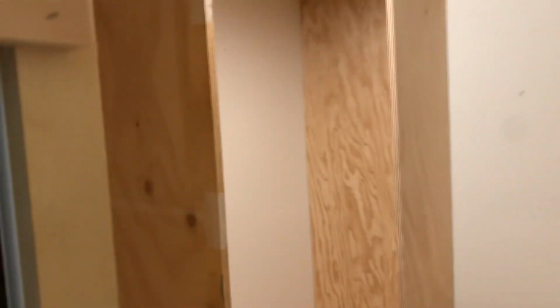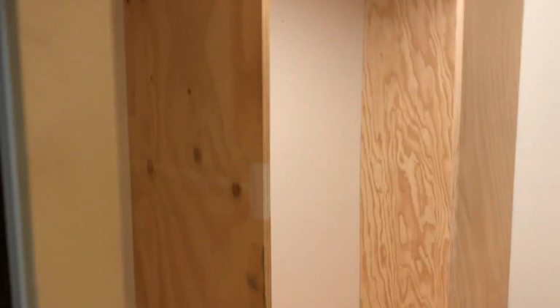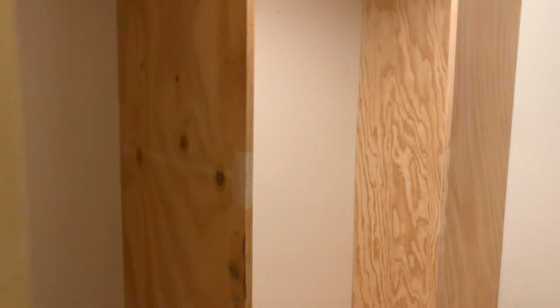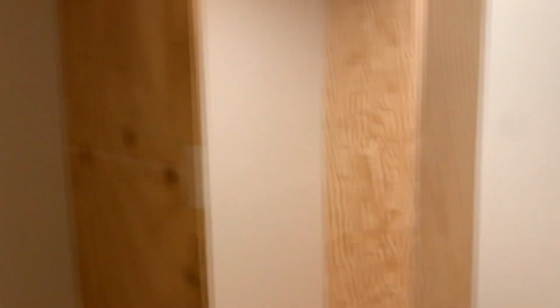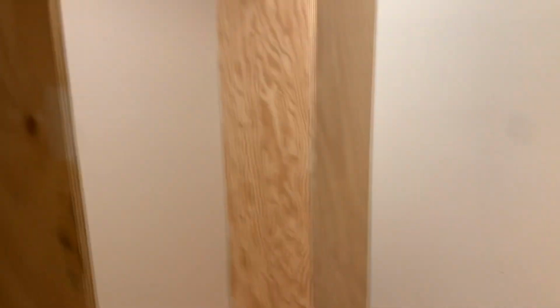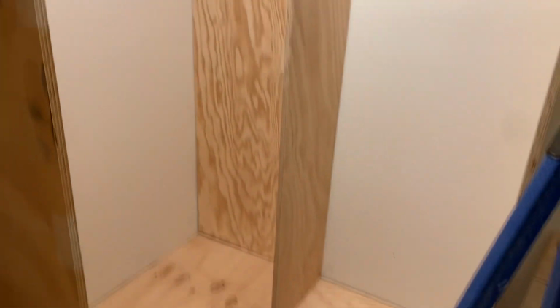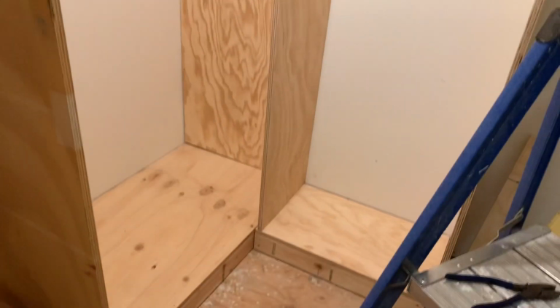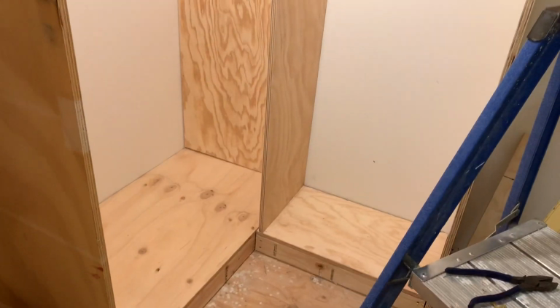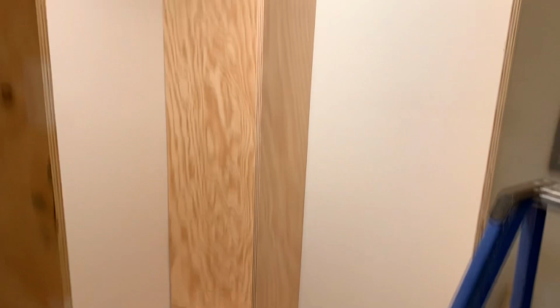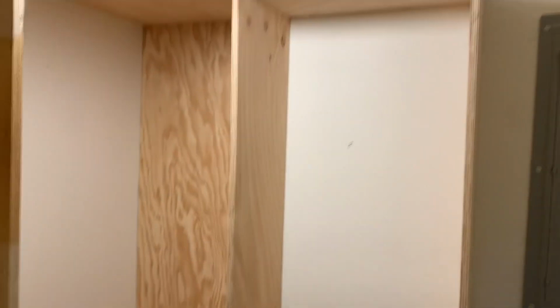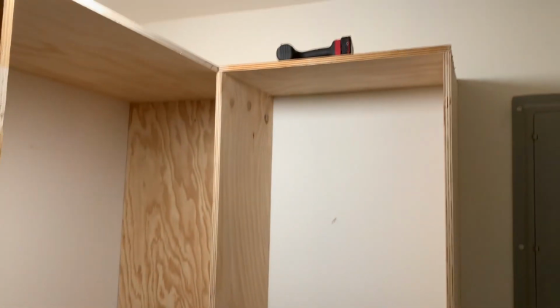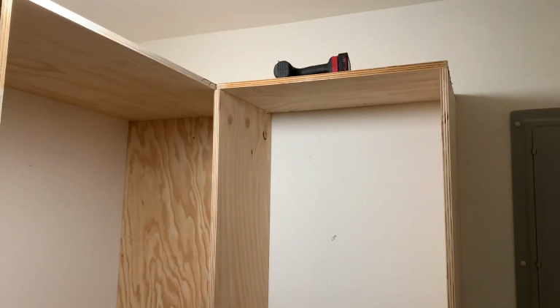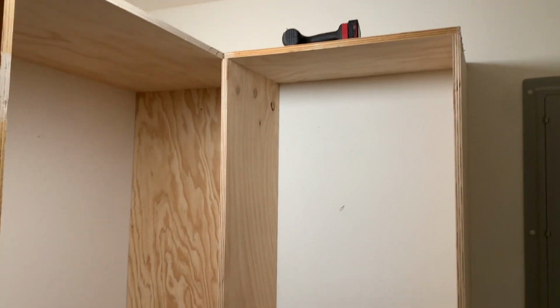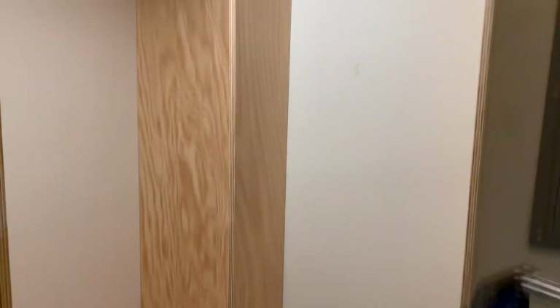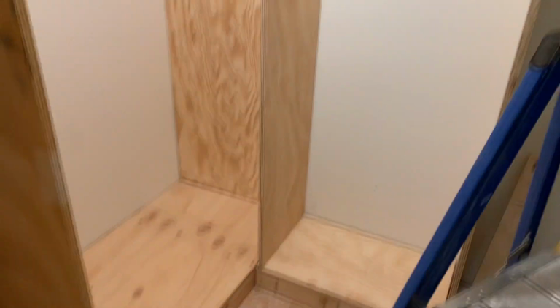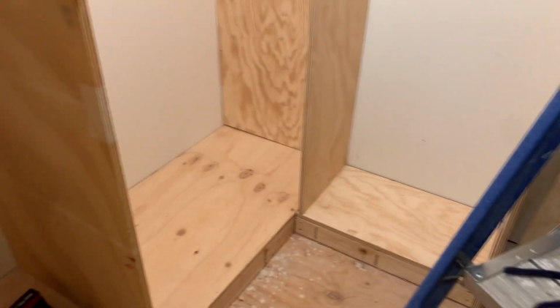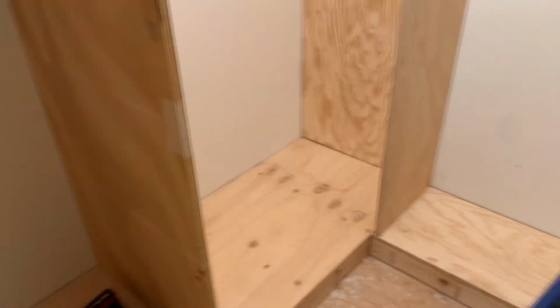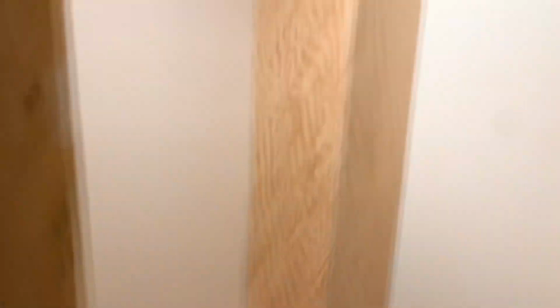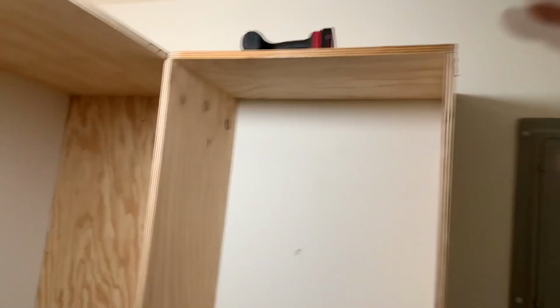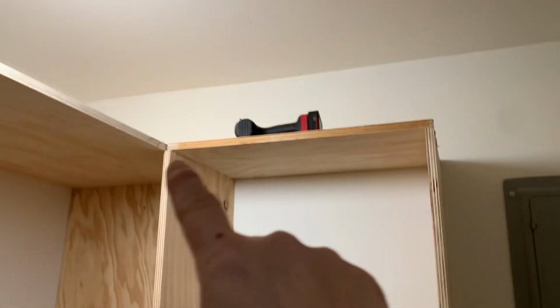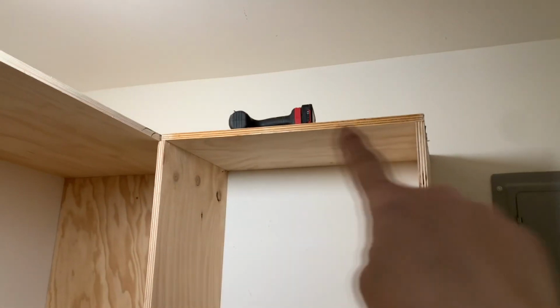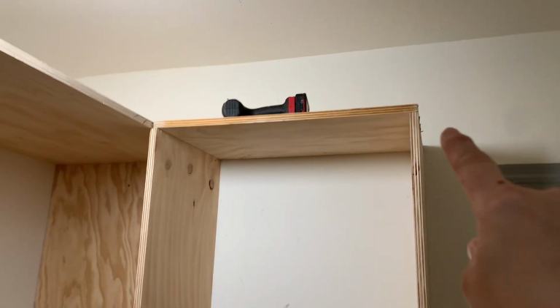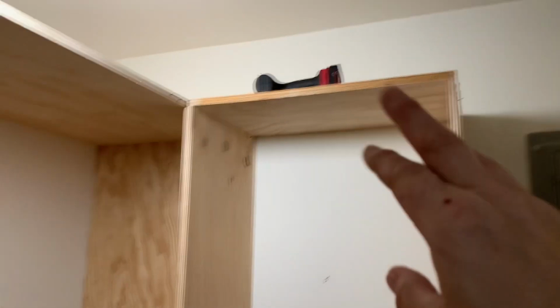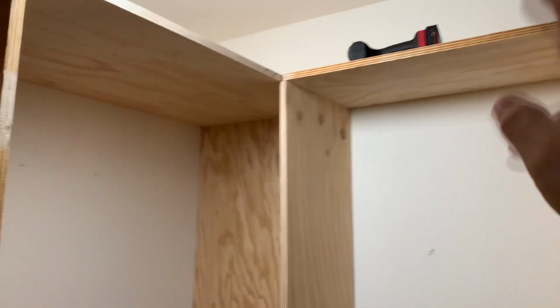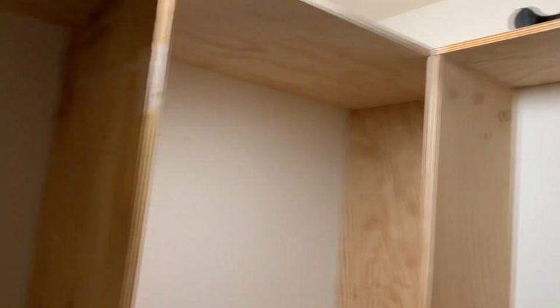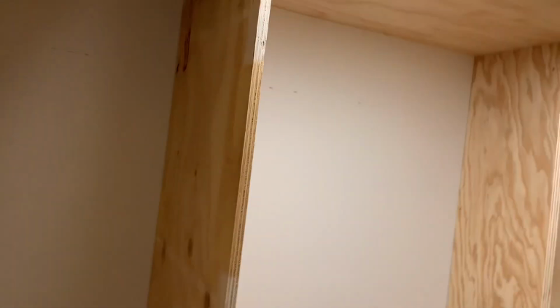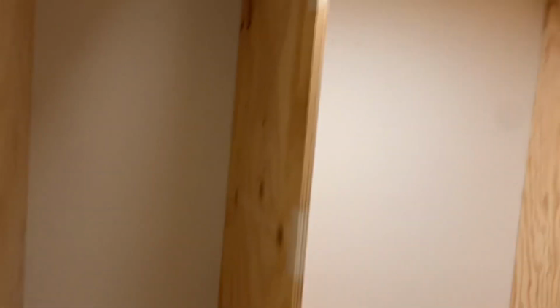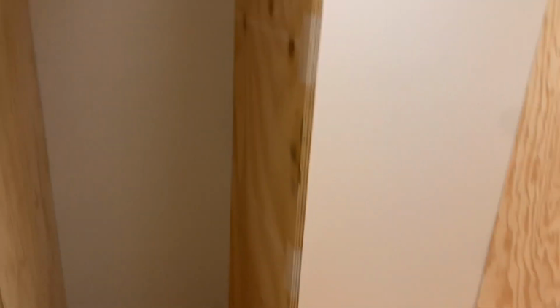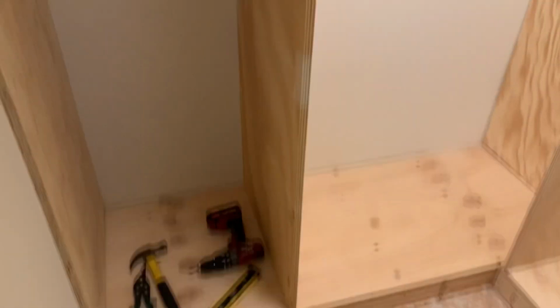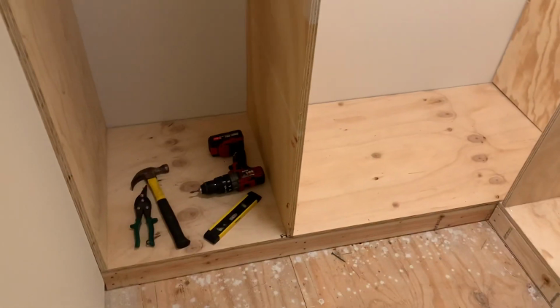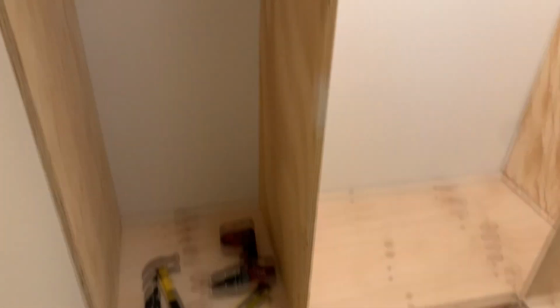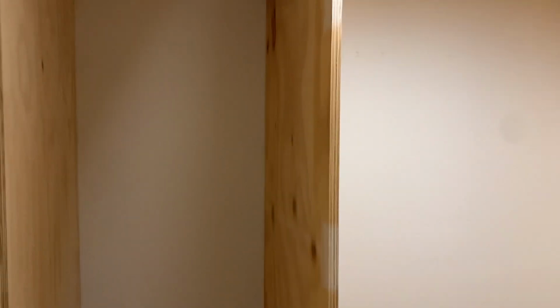I did get a couple pieces of wood put in. I got this piece right there put in, and actually the one across there too. There's going to be trim to make this all look pretty, and then I got this one in.